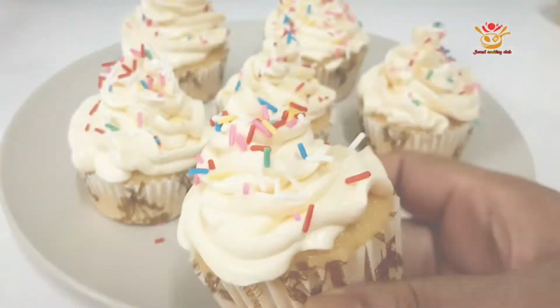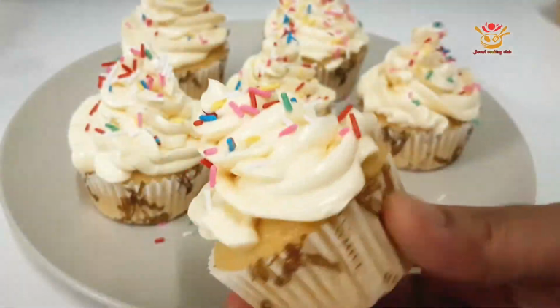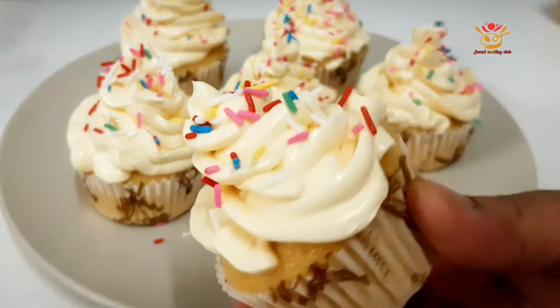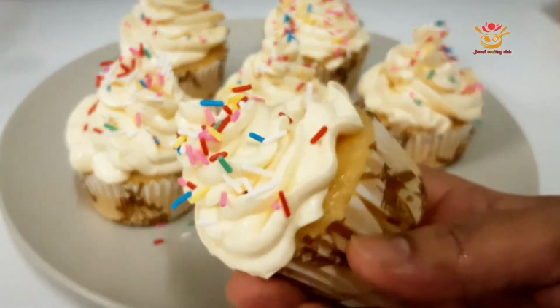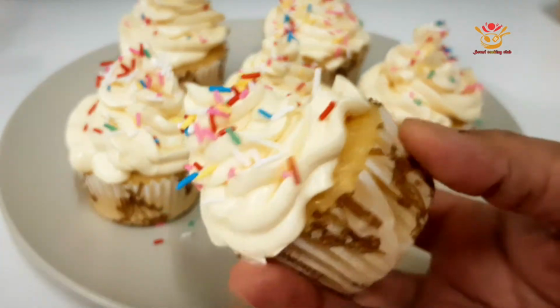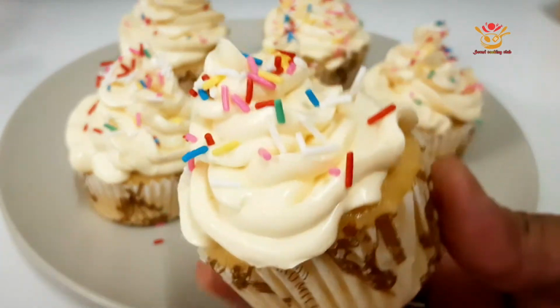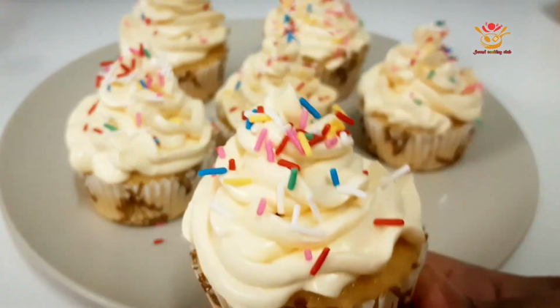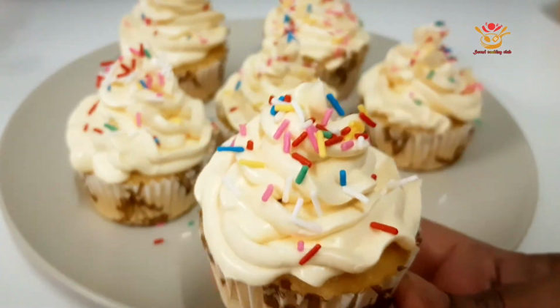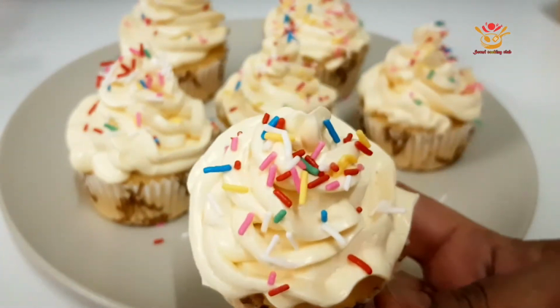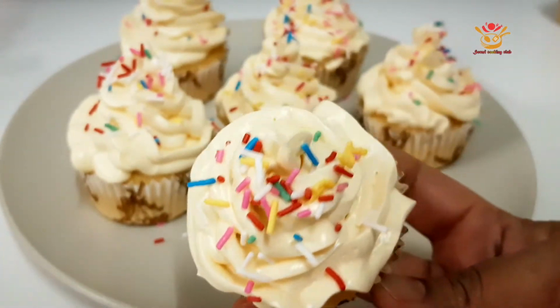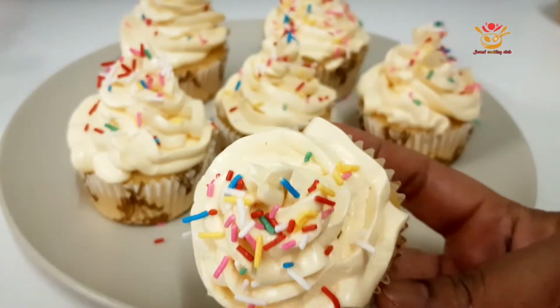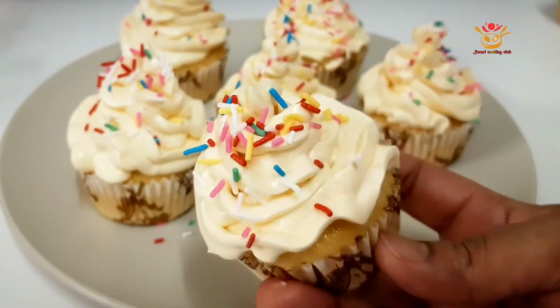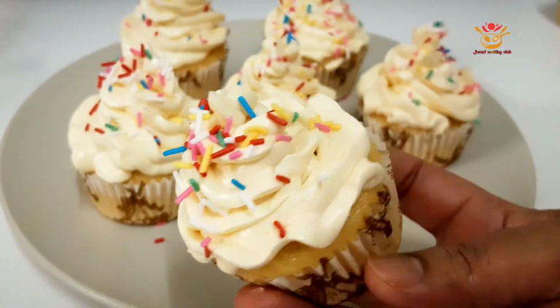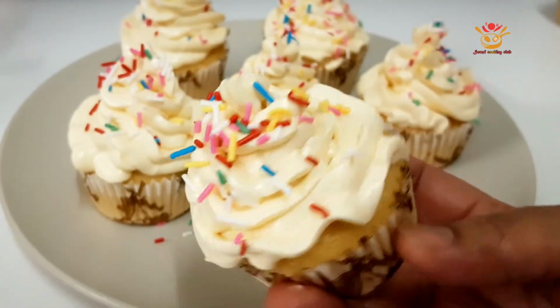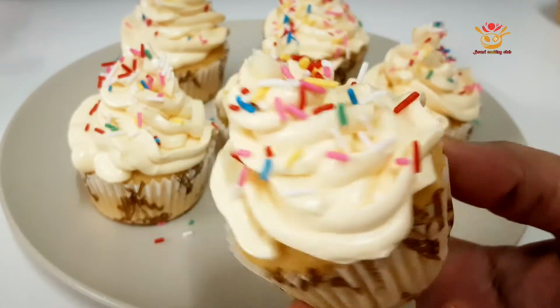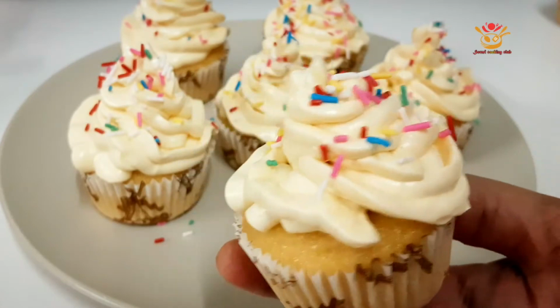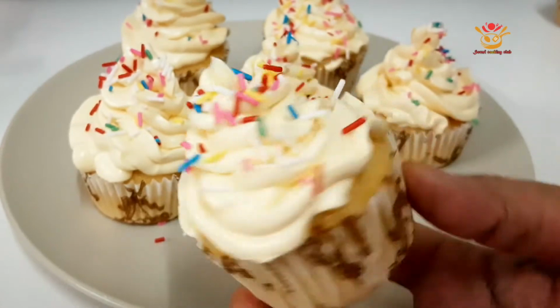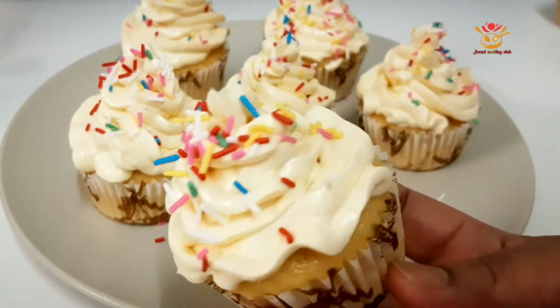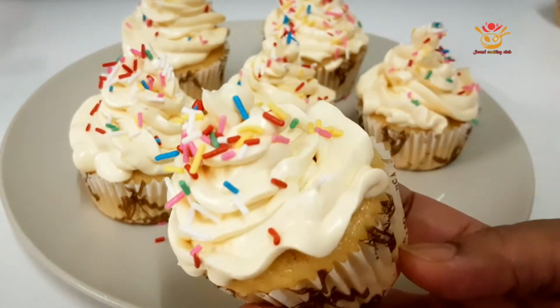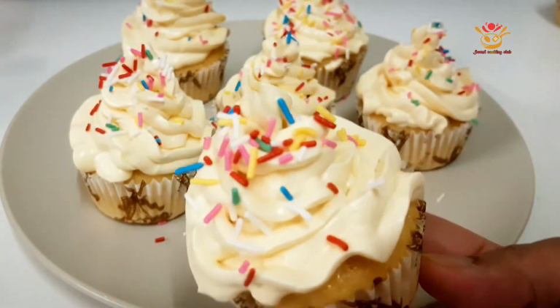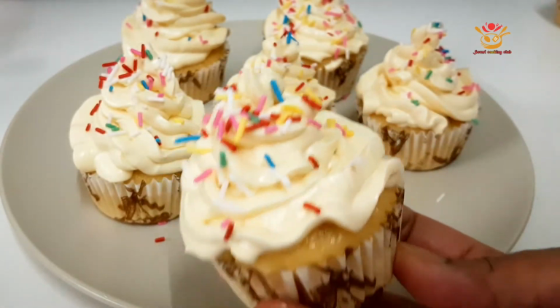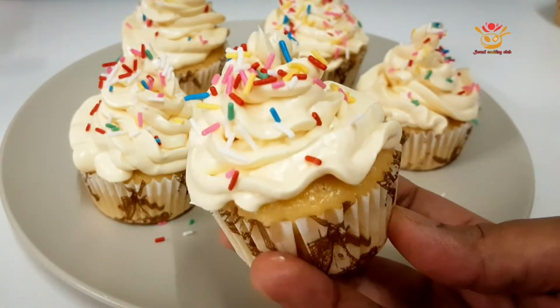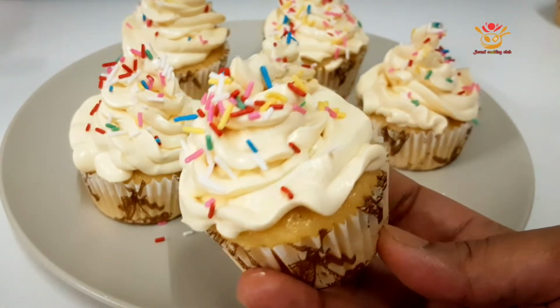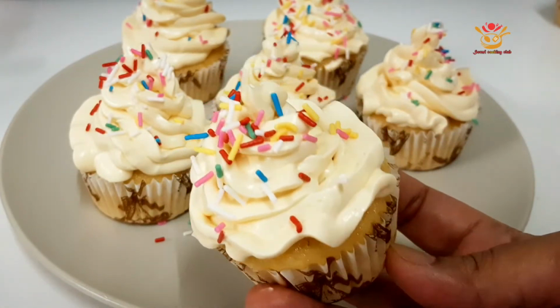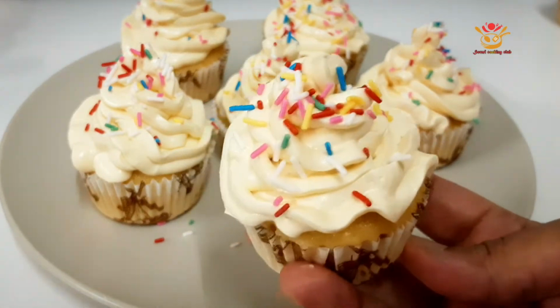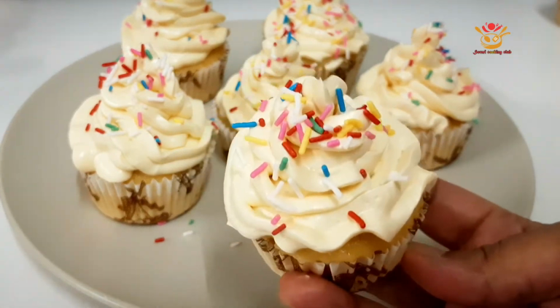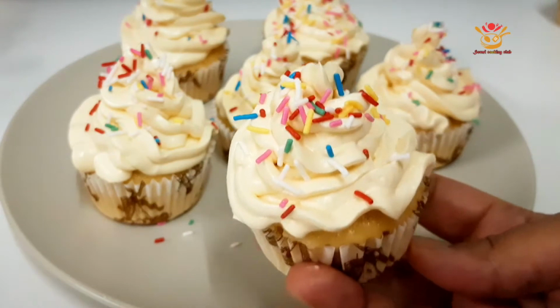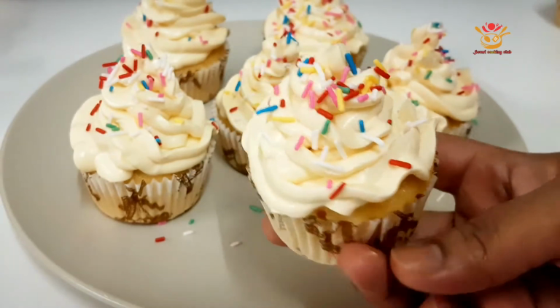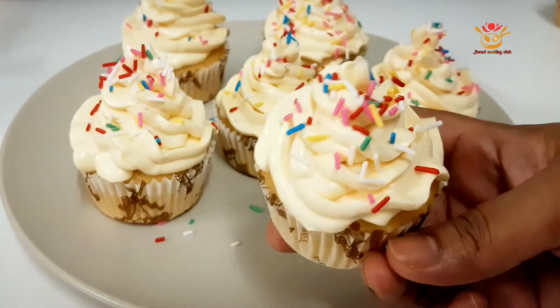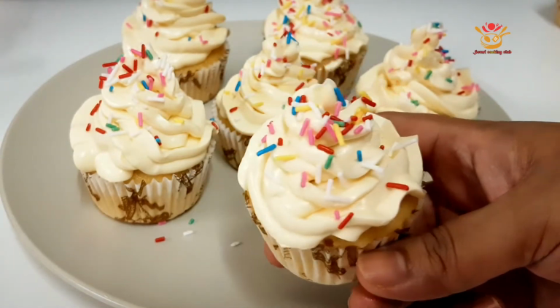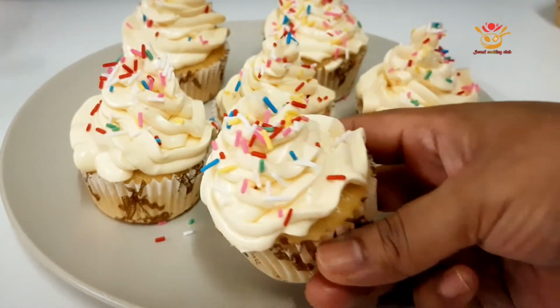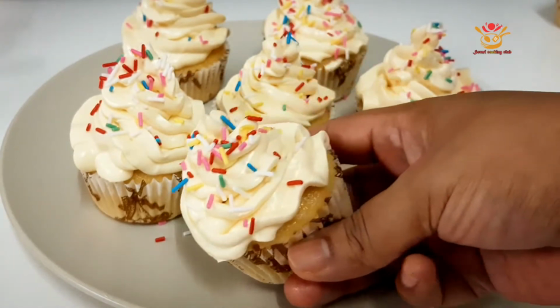Hello everyone, welcome back to my channel. Today we have a great recipe. We will start with vanilla cupcake, whipped cream, and icing.